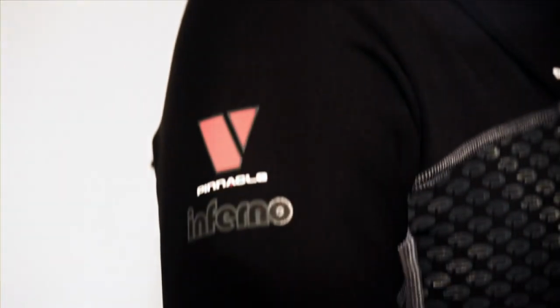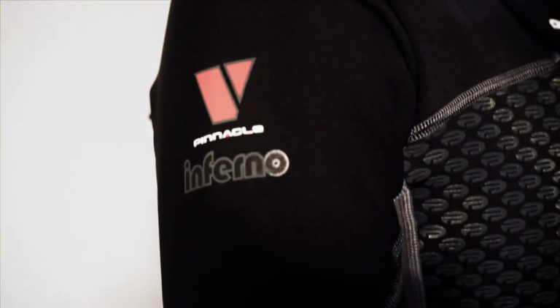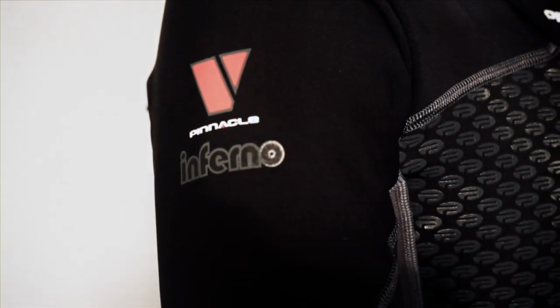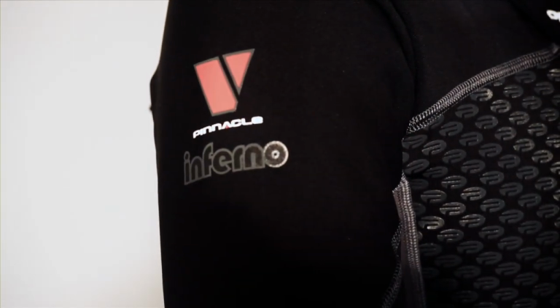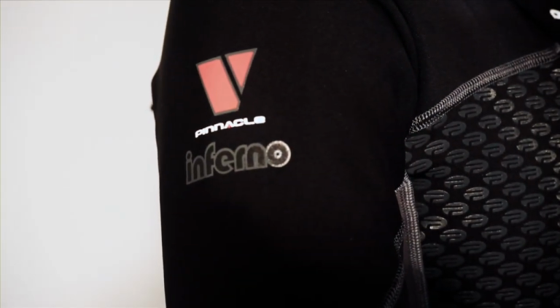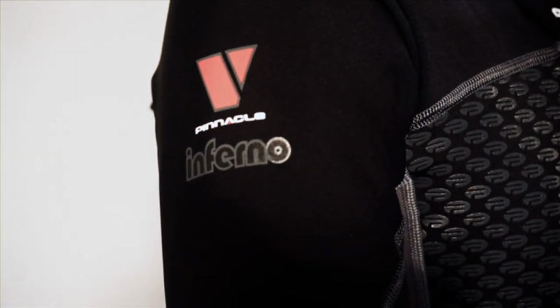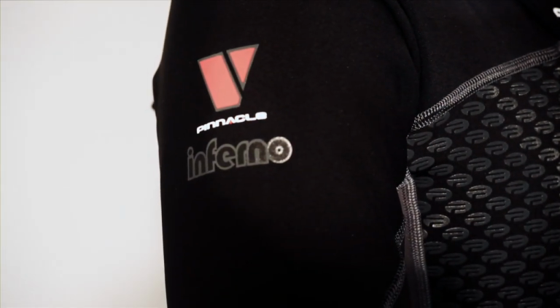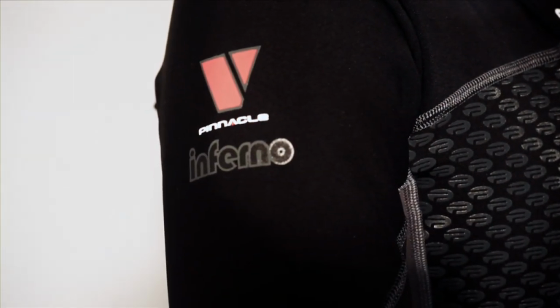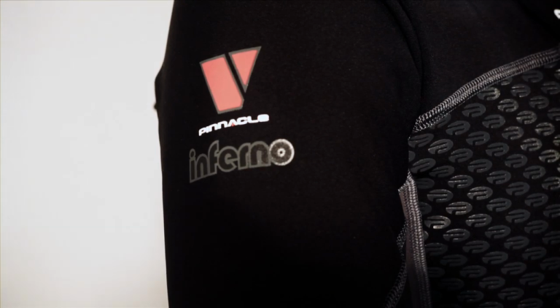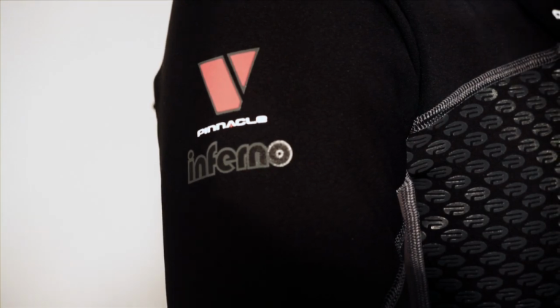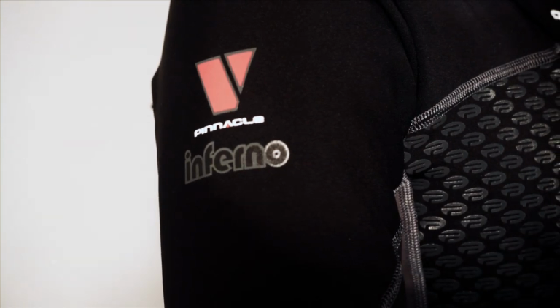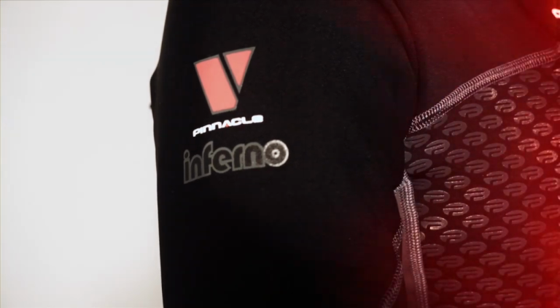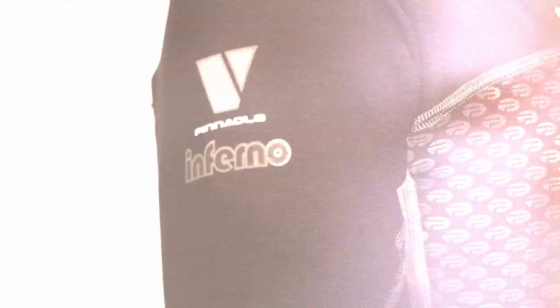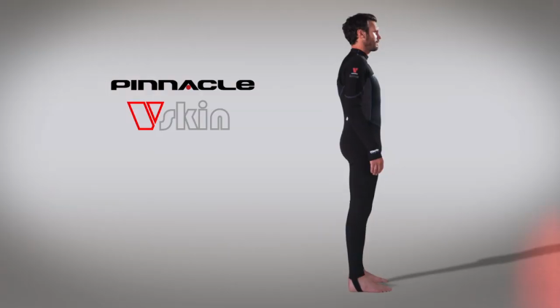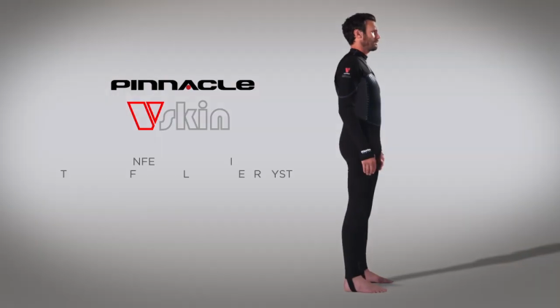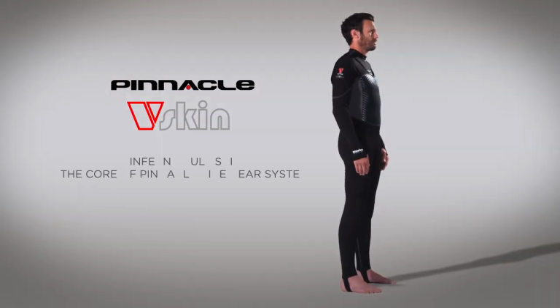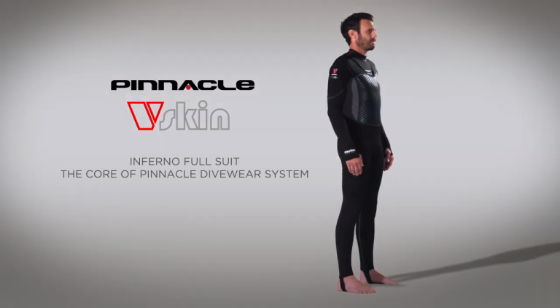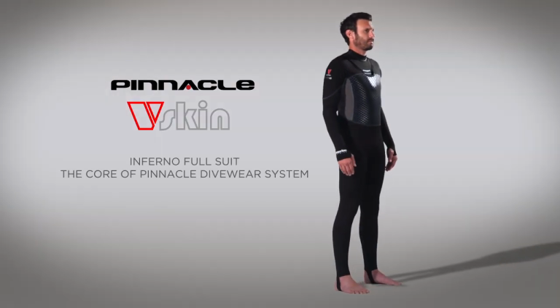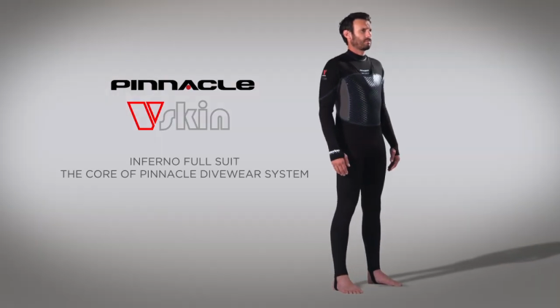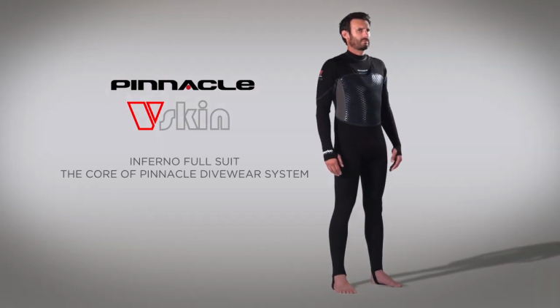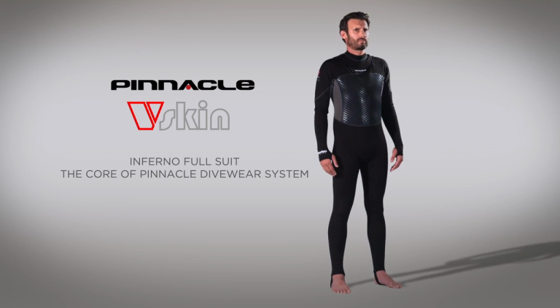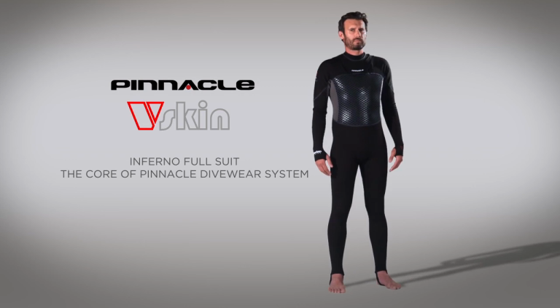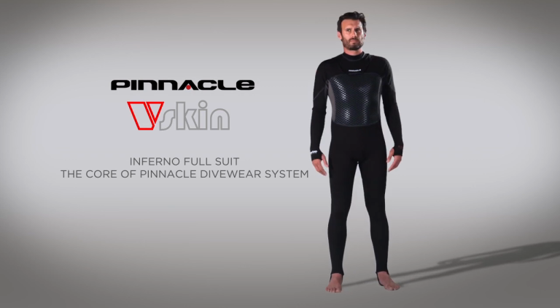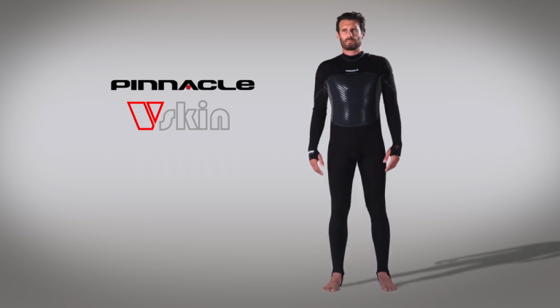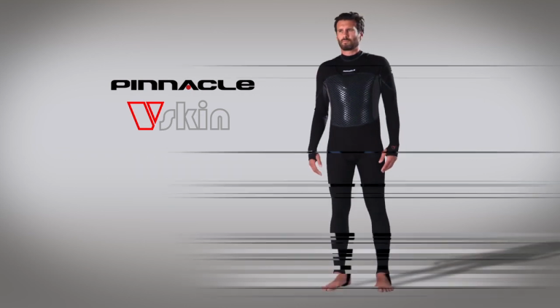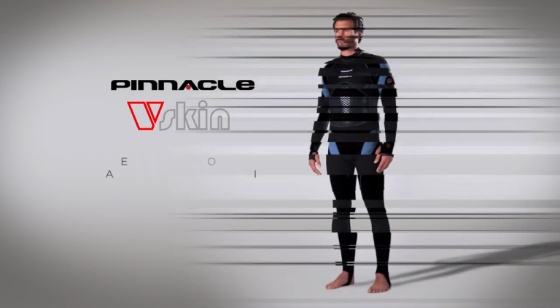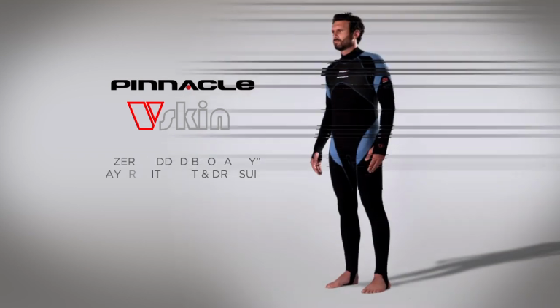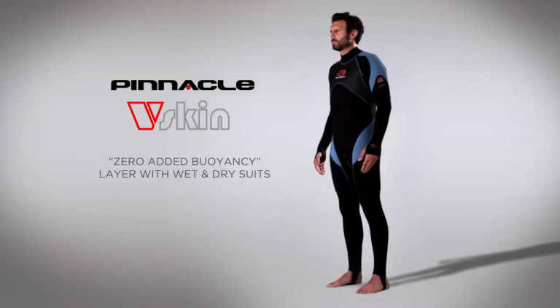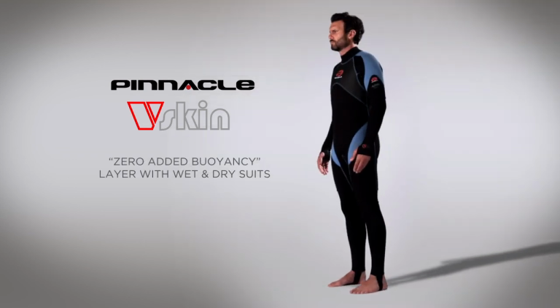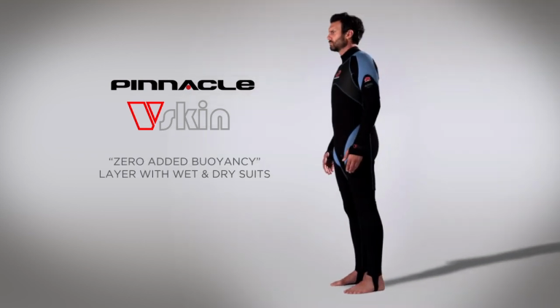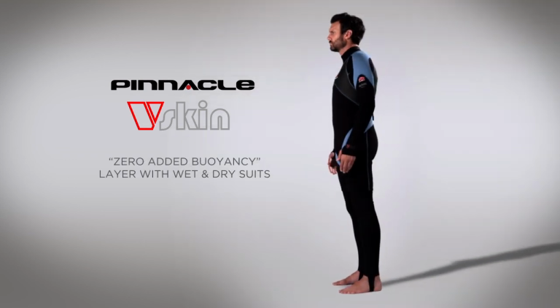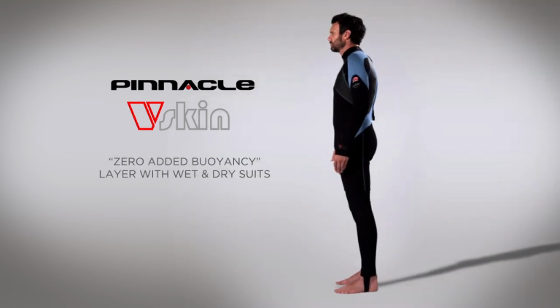Our latest innovation is your newest option: the Inferno V-Skin Full Suit. The core of our new Pinnacle dive wear system, the Inferno provides zero buoyancy protection that can be worn under a neoprene wetsuit.